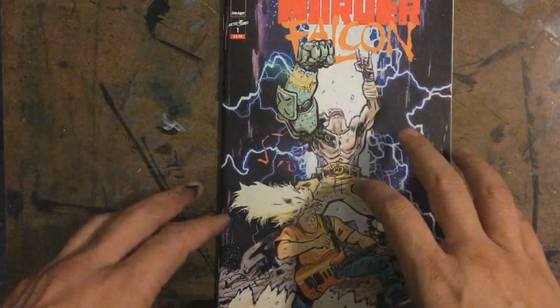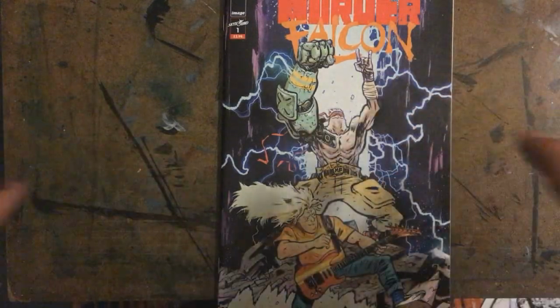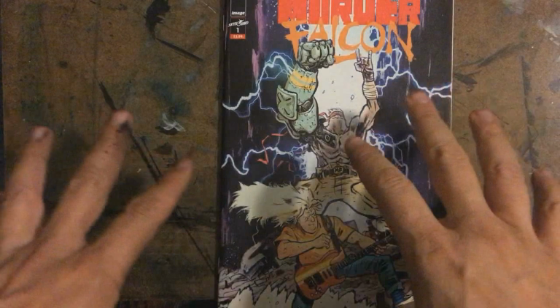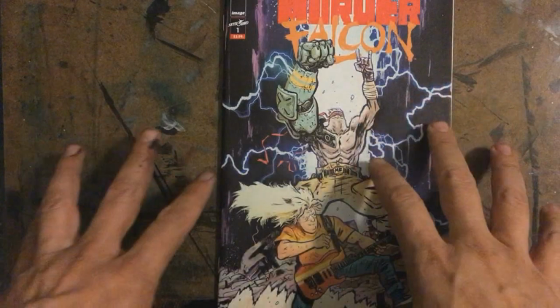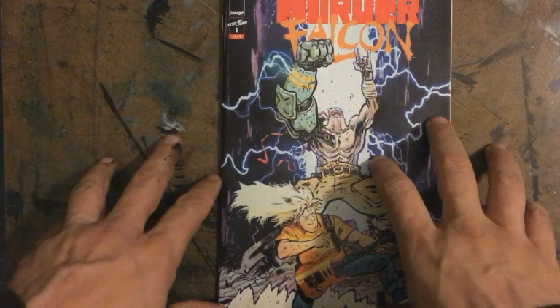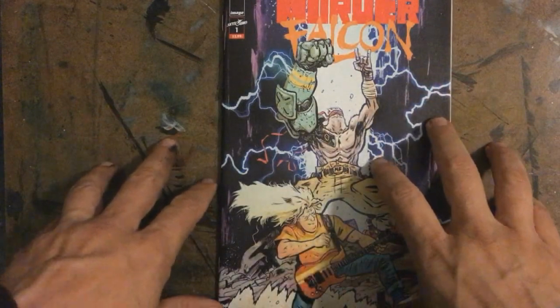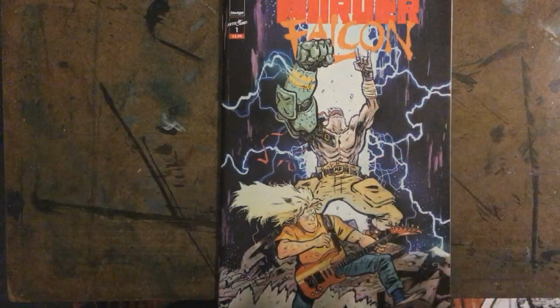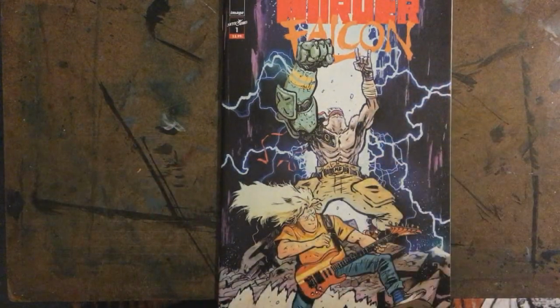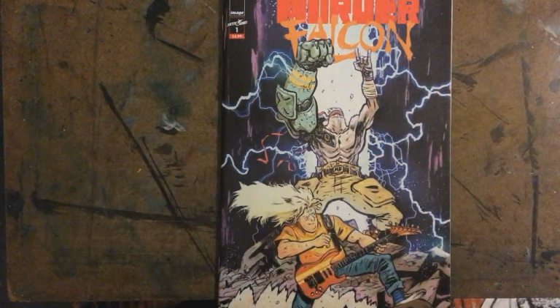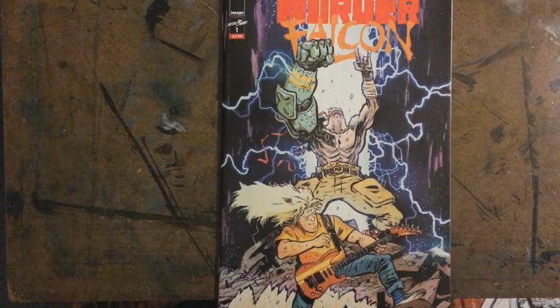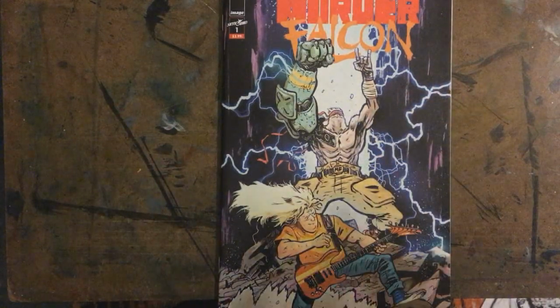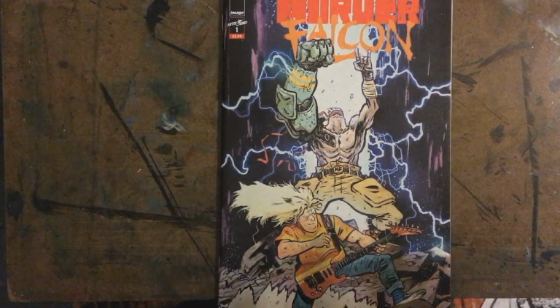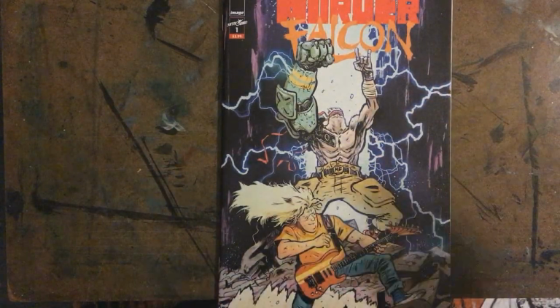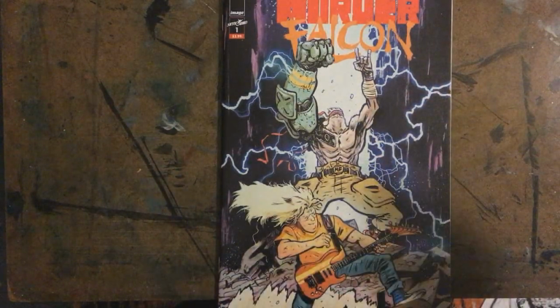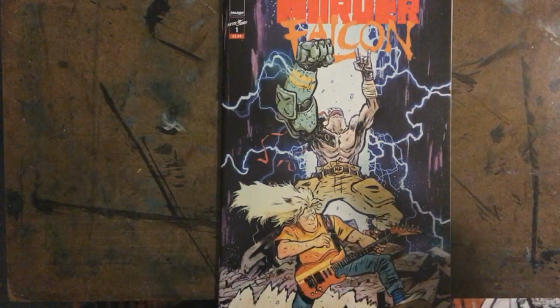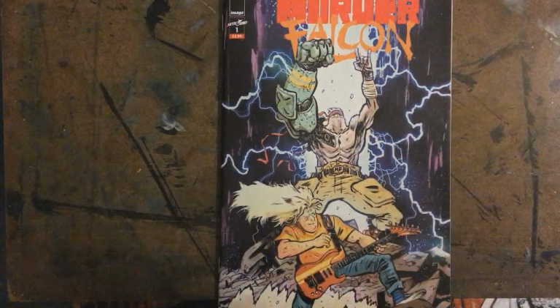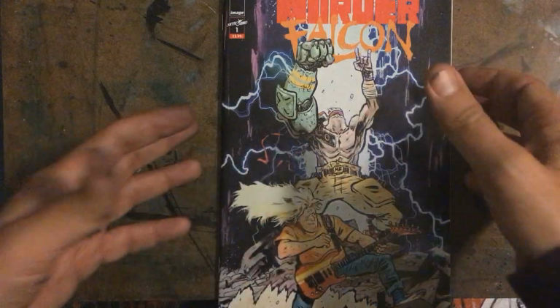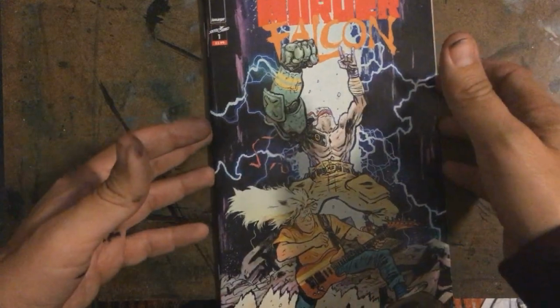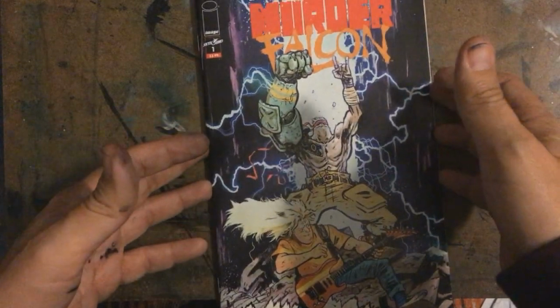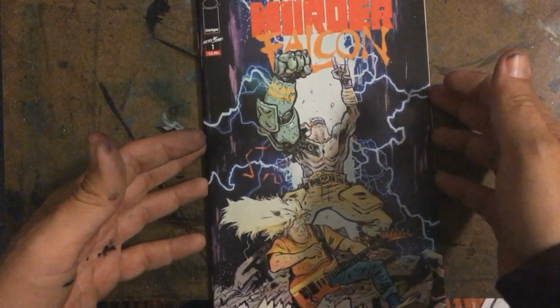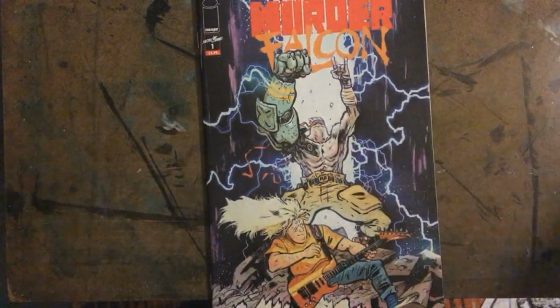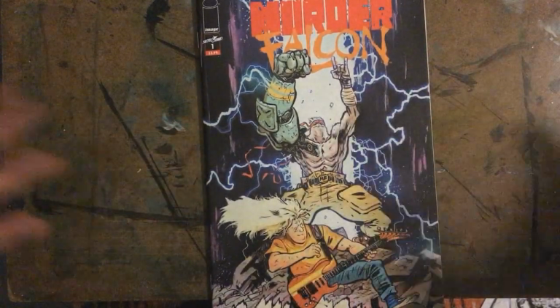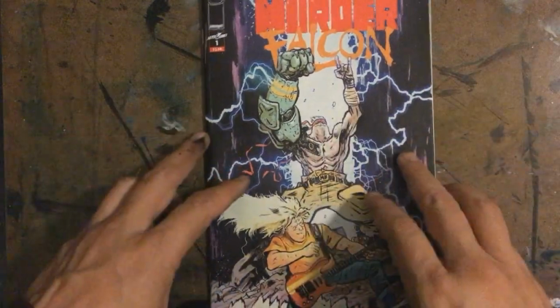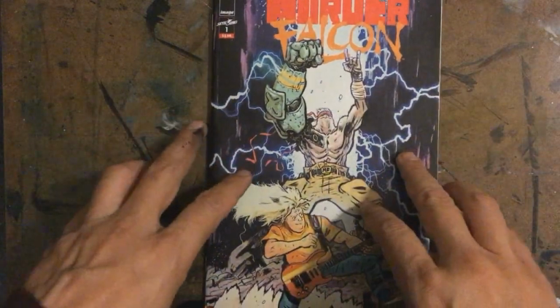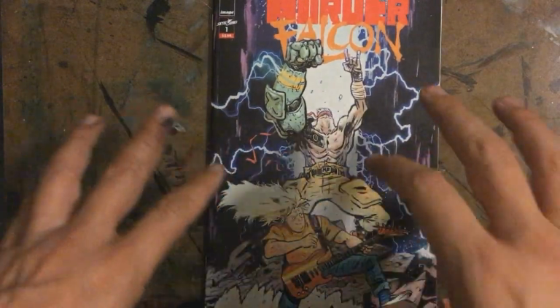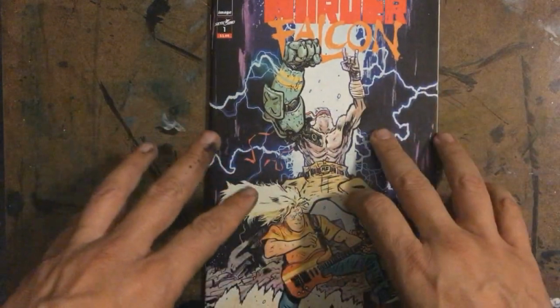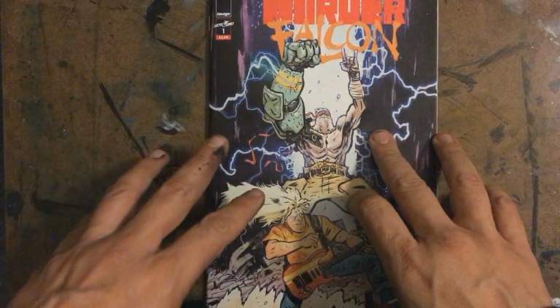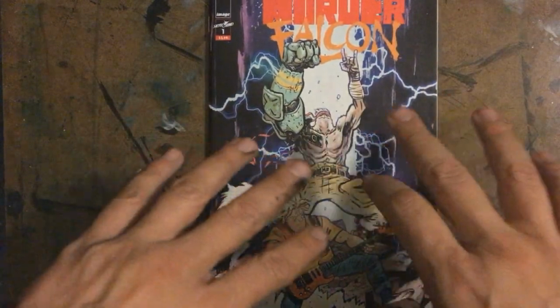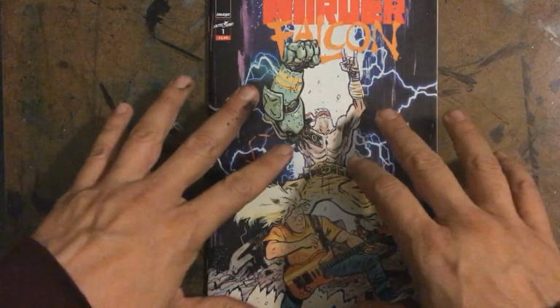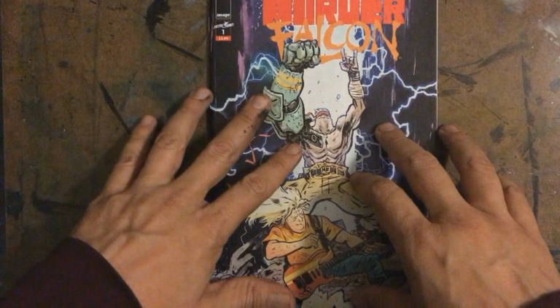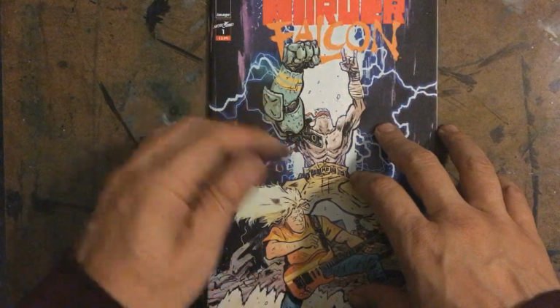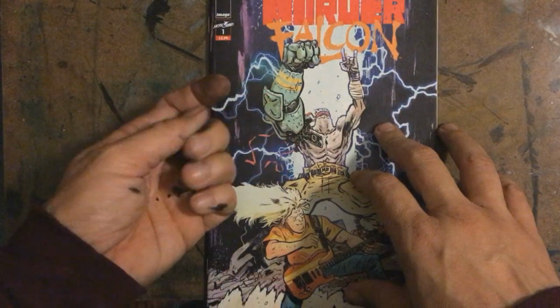I'm assuming because you're here watching this video you love comics, and if you don't love them, then I'm hoping this will kind of get you turned on to them and finding some fun stuff.